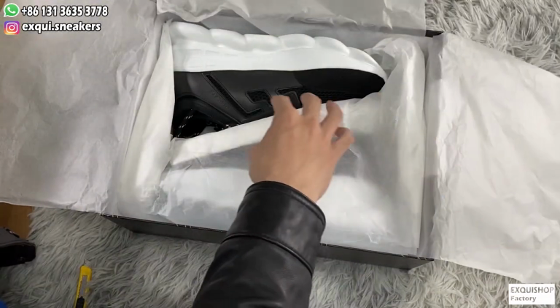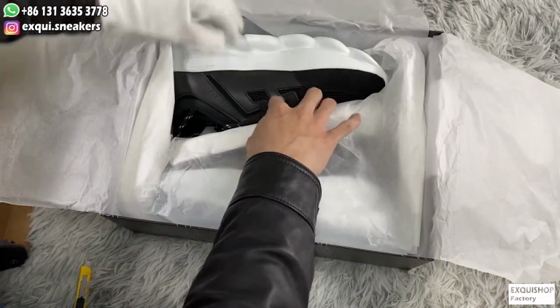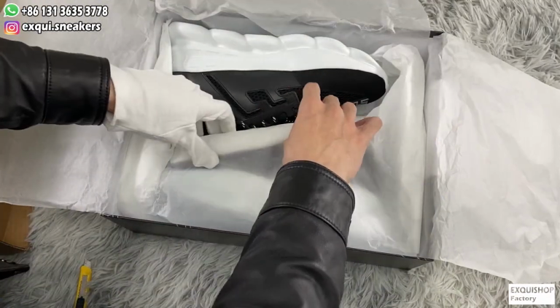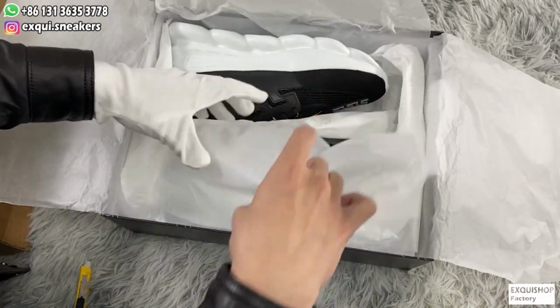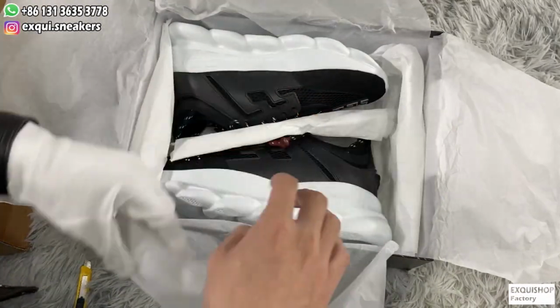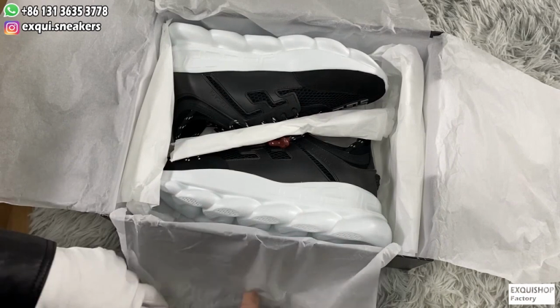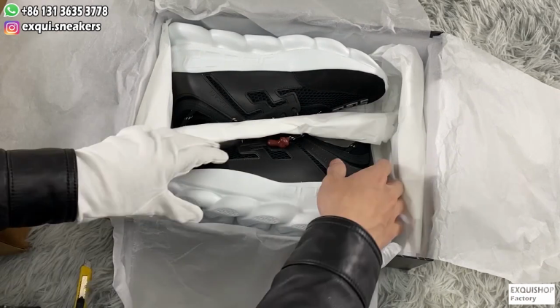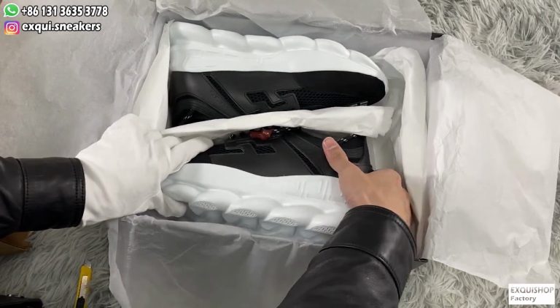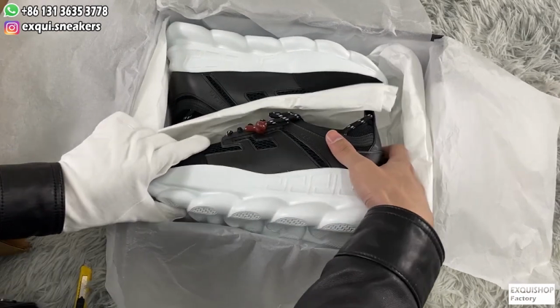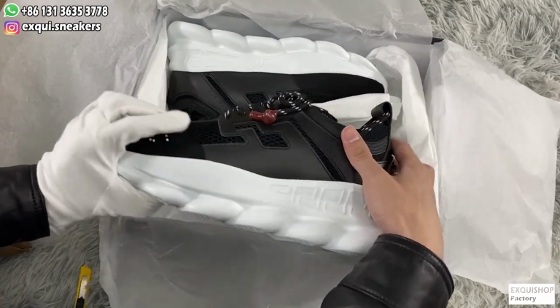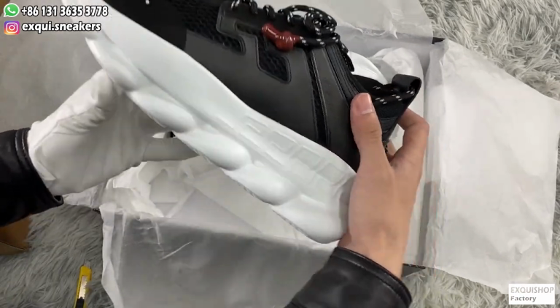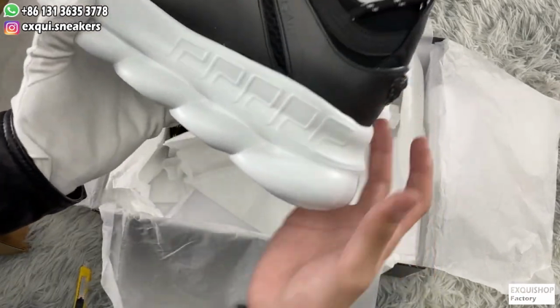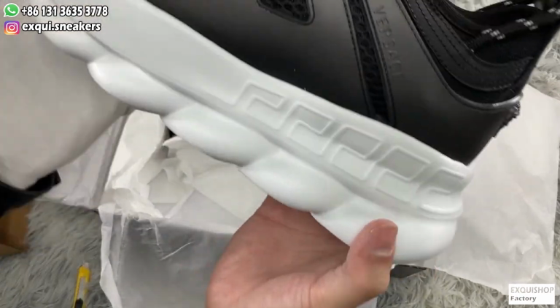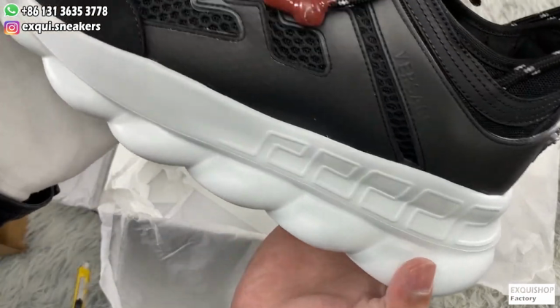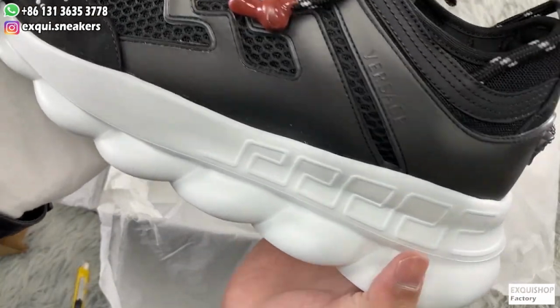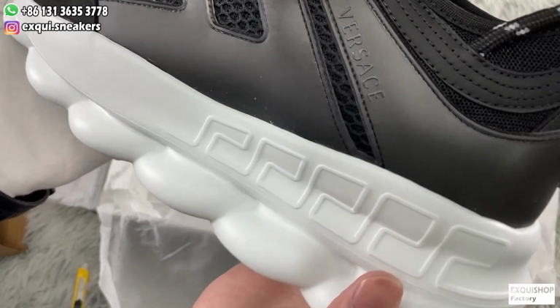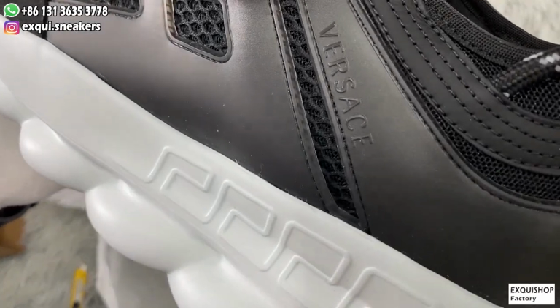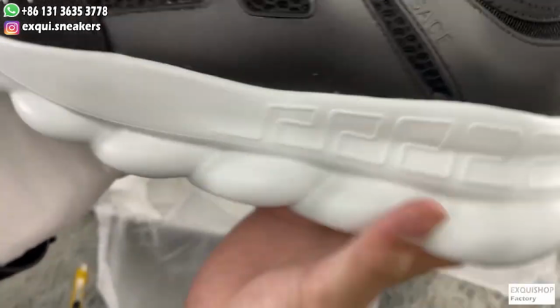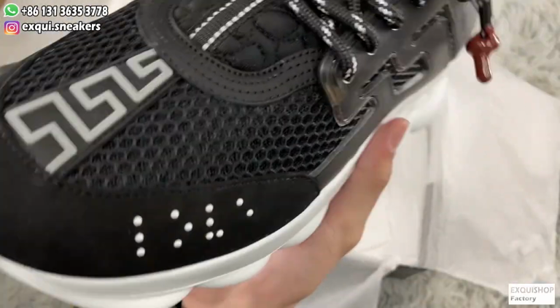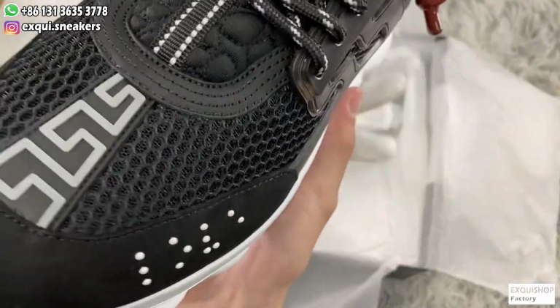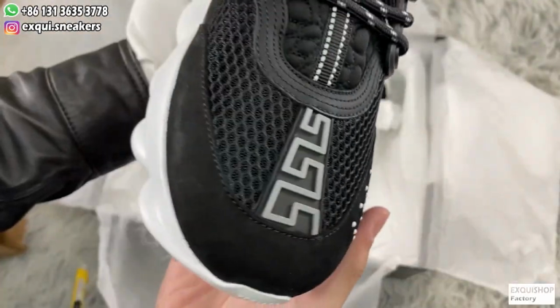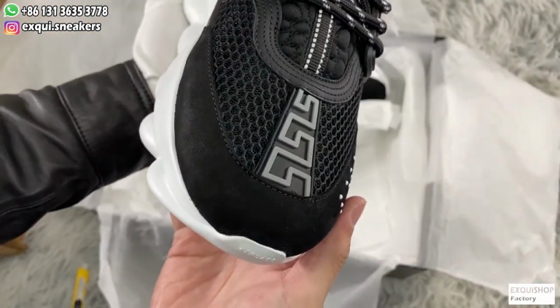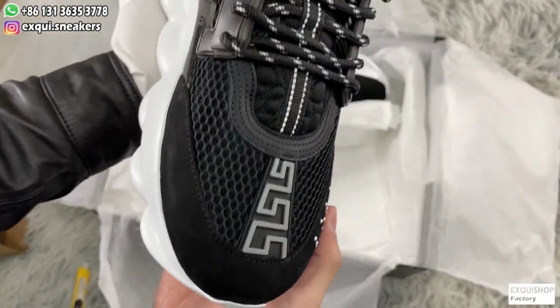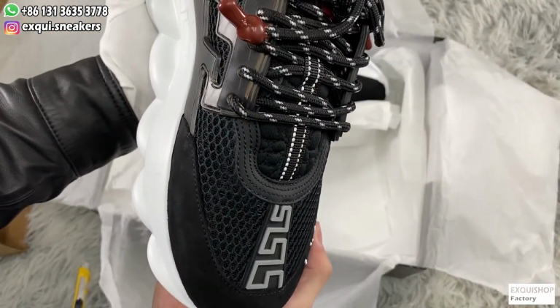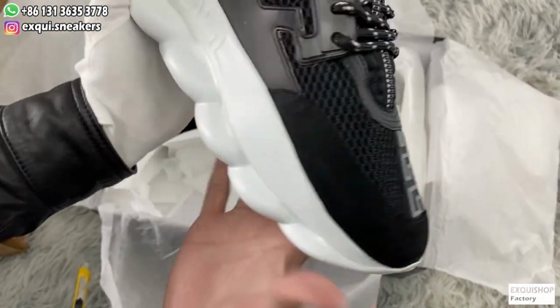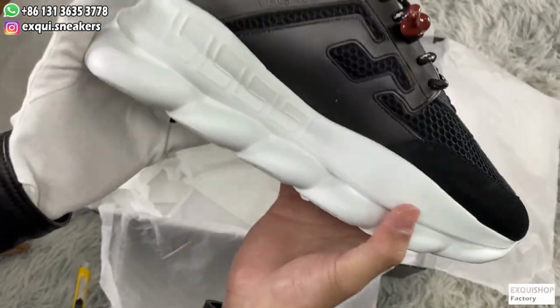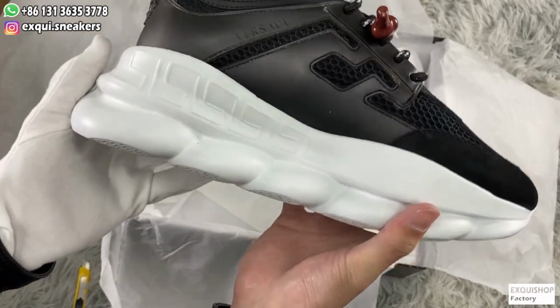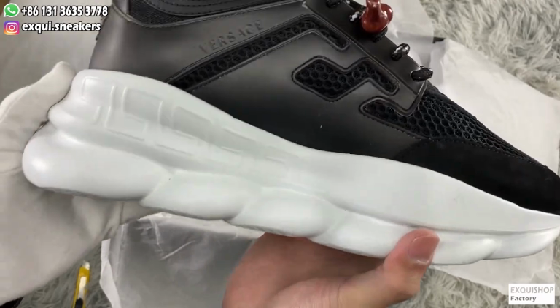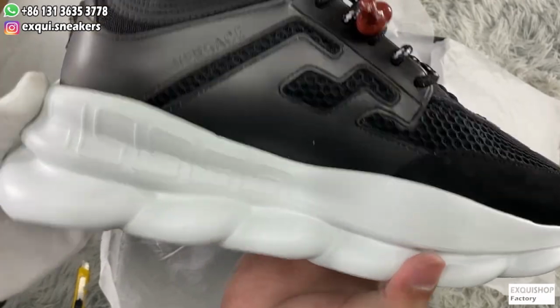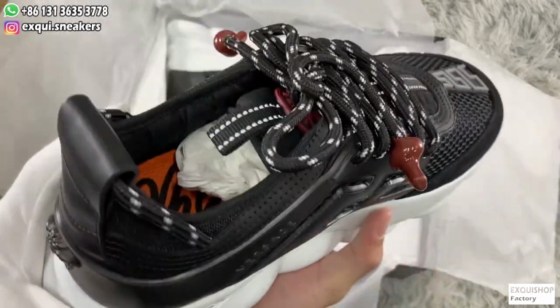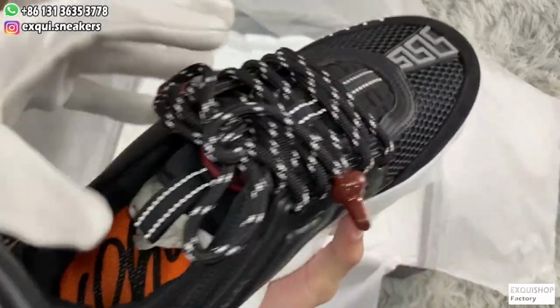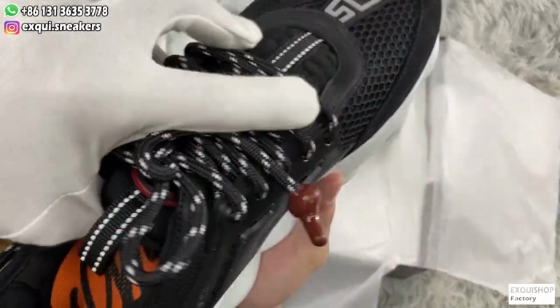Let me take out the sneakers to give you guys a closer look. So very much fresh. The unique design of chain reaction, it's very popular in the fashion world this year. Let's enjoy it.